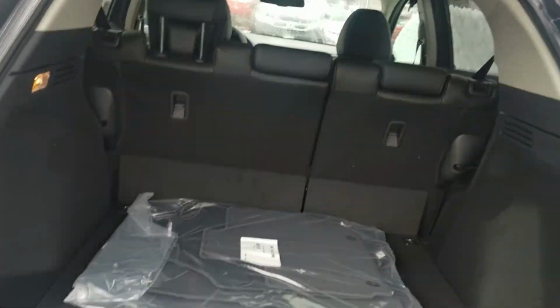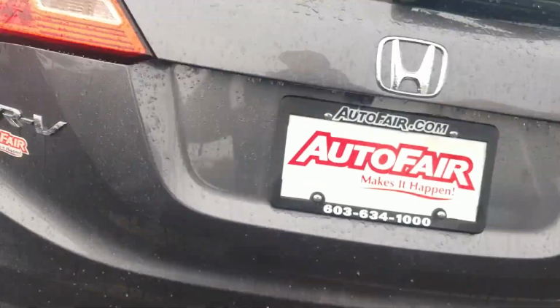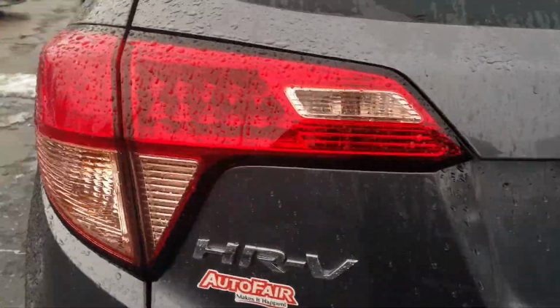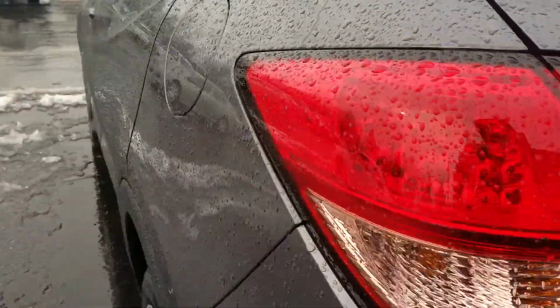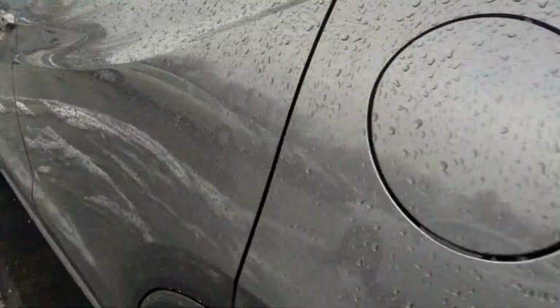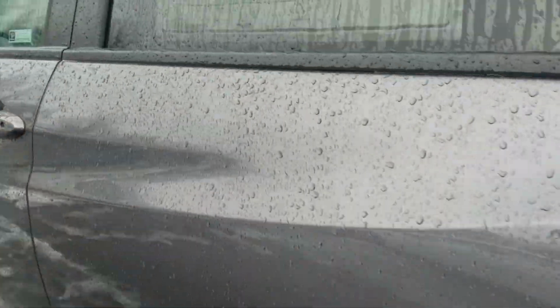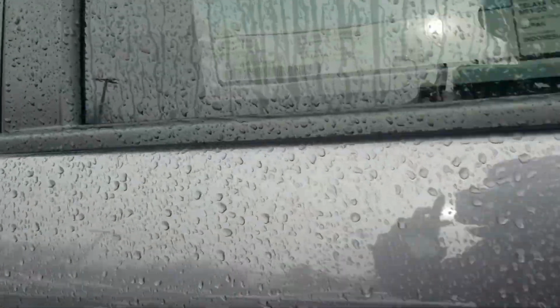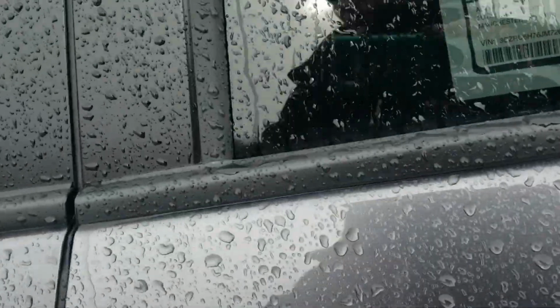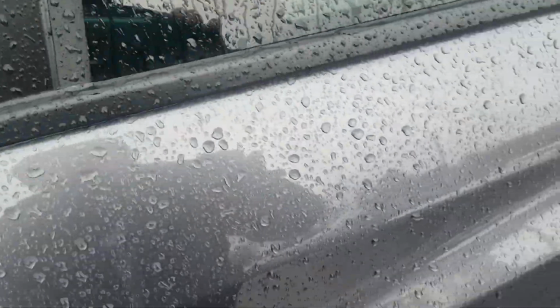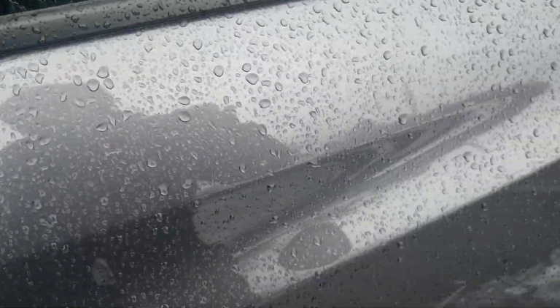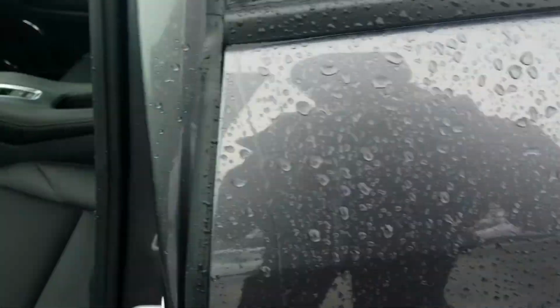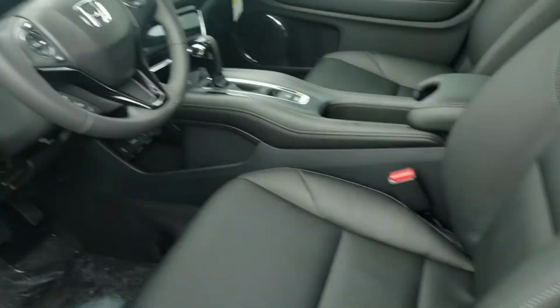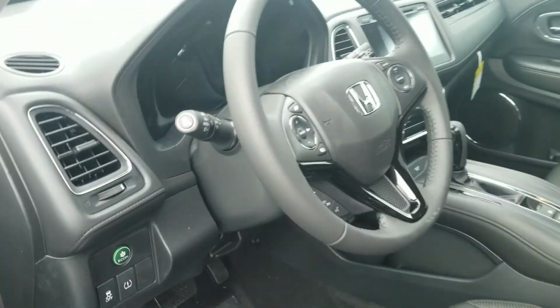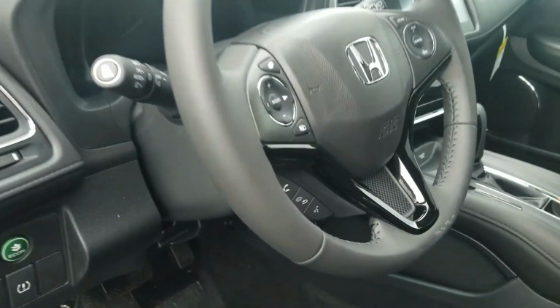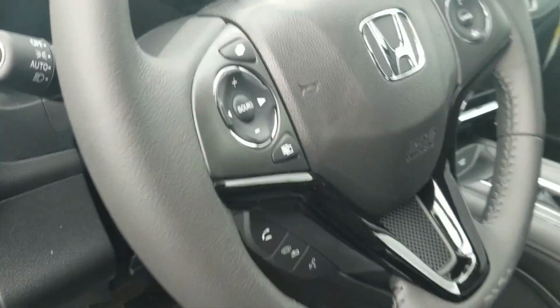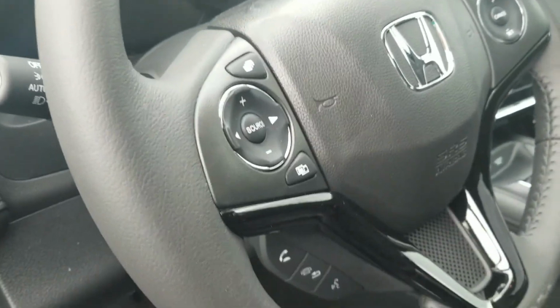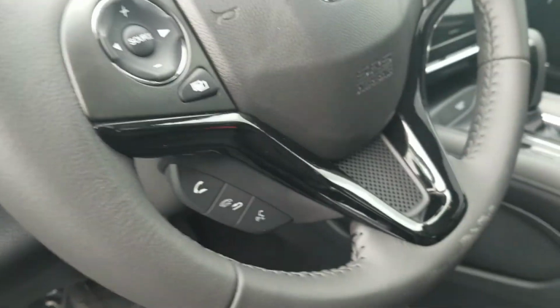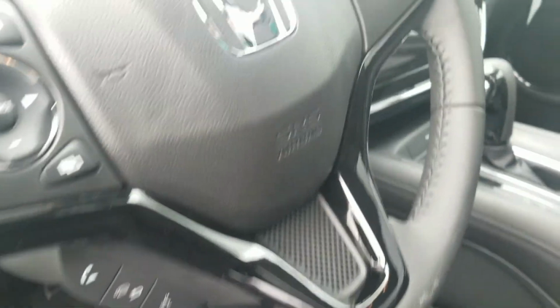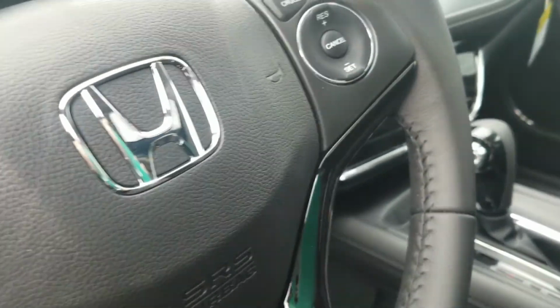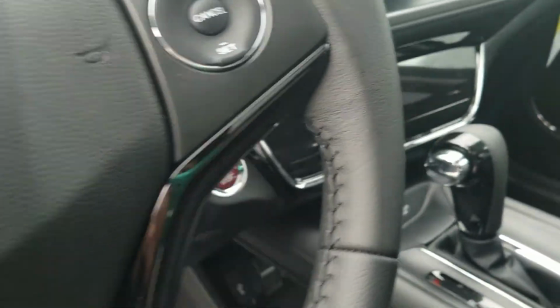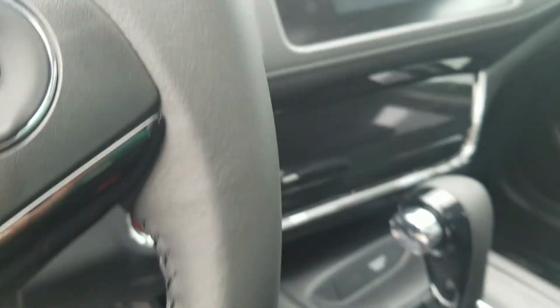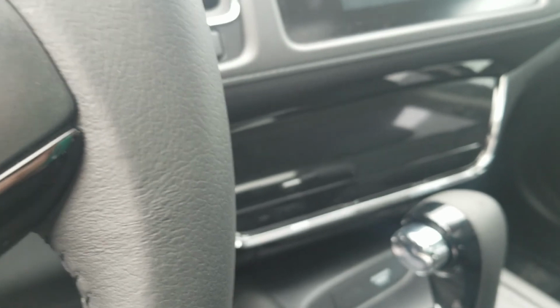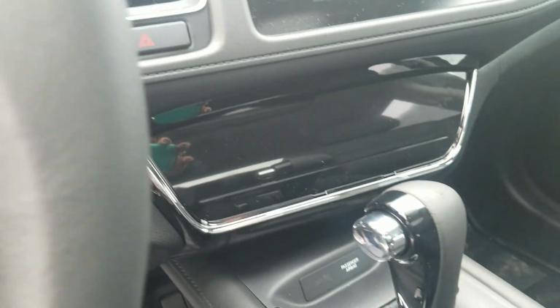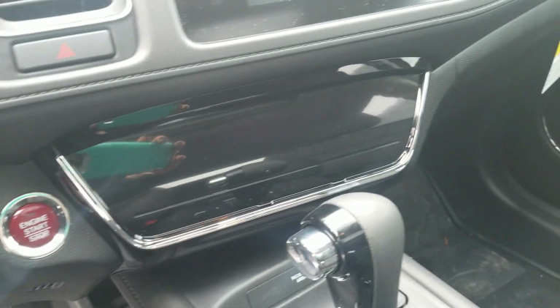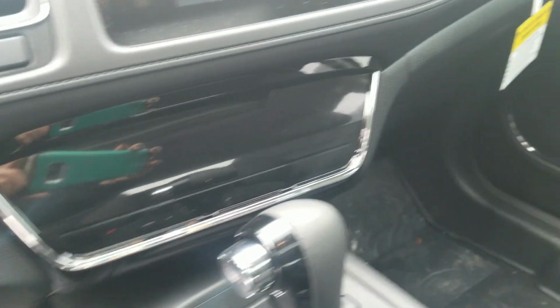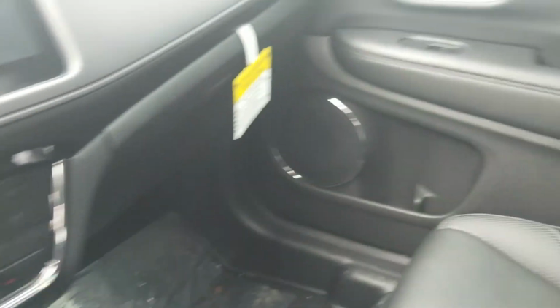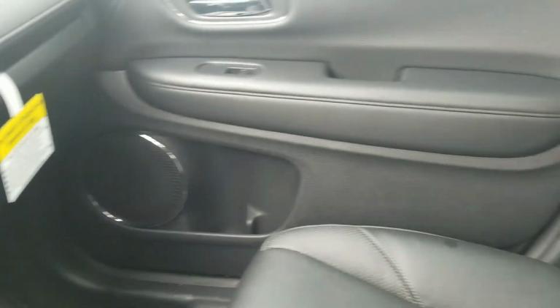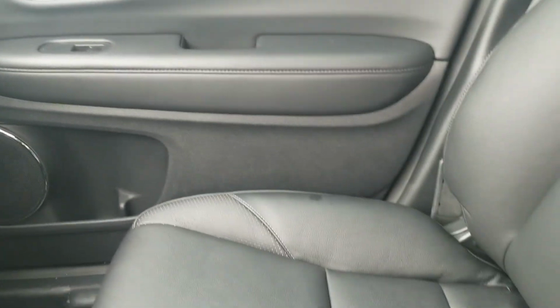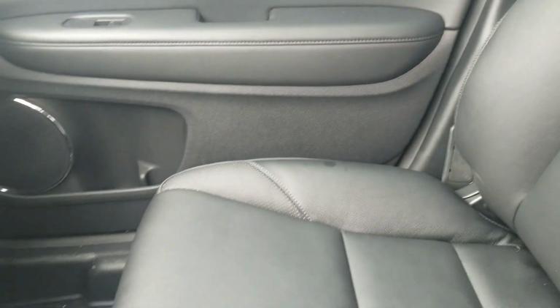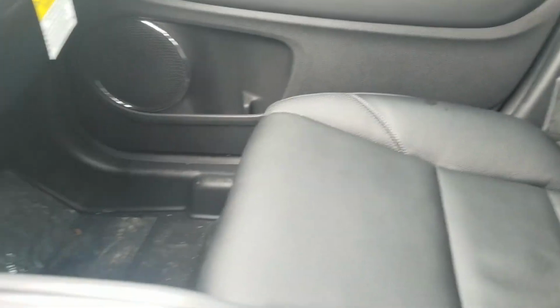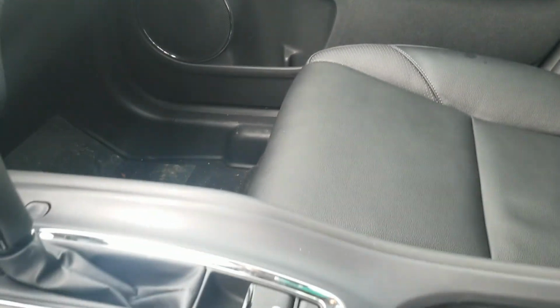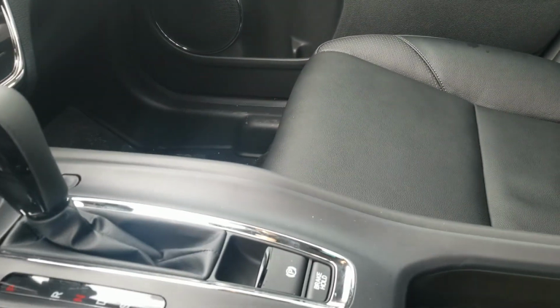In the front you'll see the nice big touchscreen where you can hook up your phone via Bluetooth. It has steering wheel mounted controls, heated leather seats, brake hold, and an electronic parking brake.